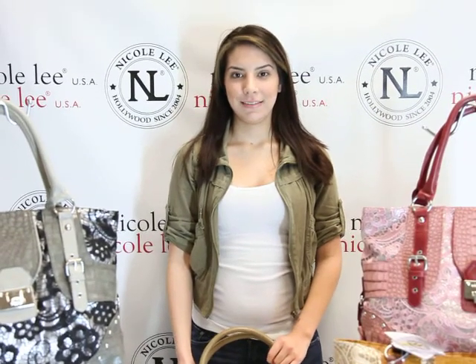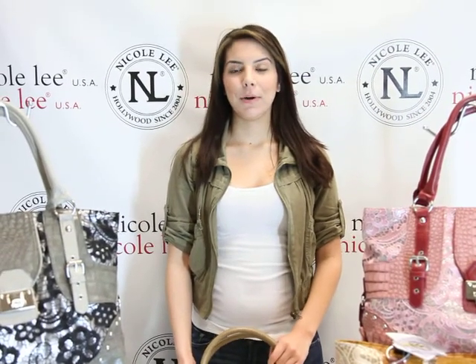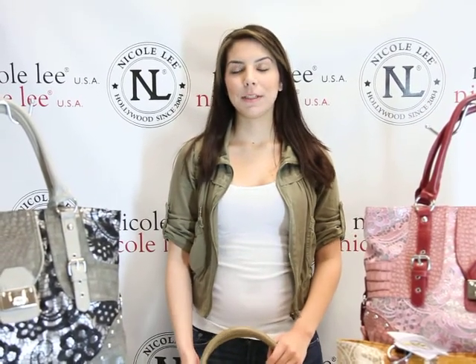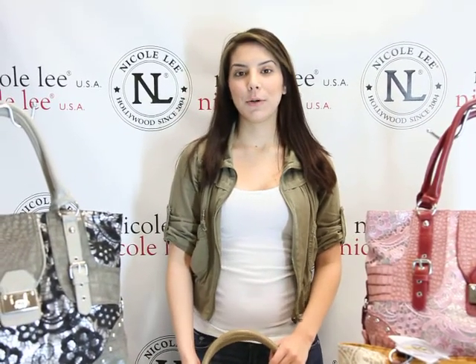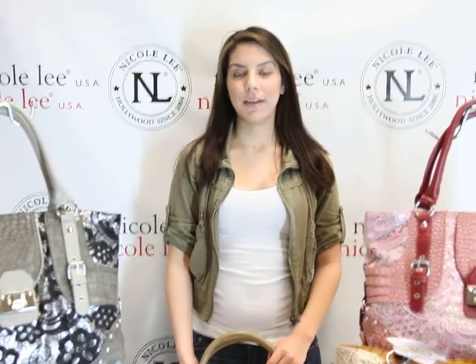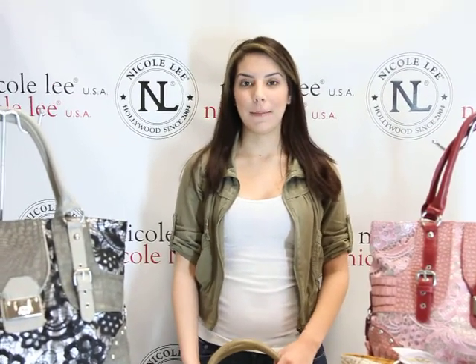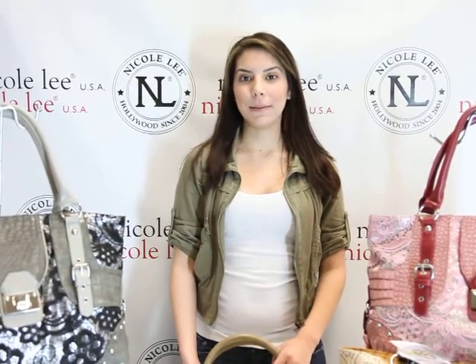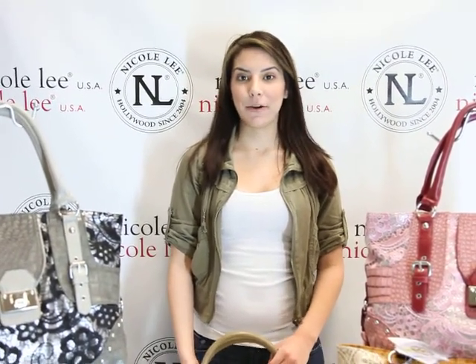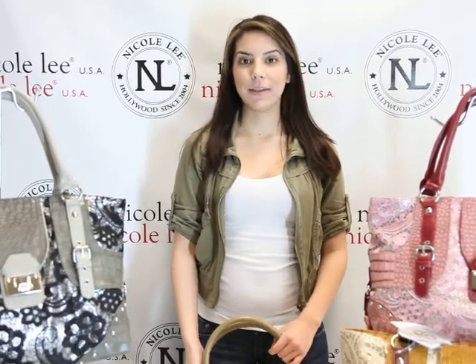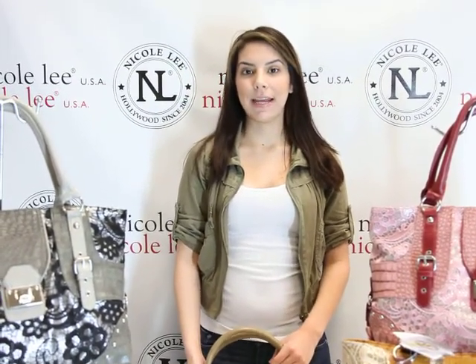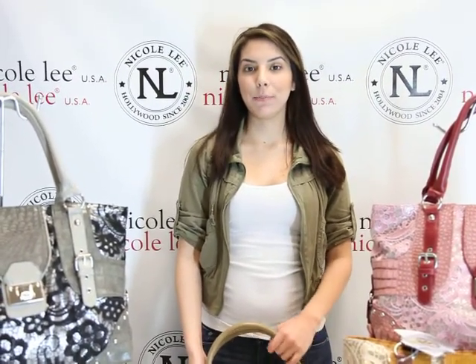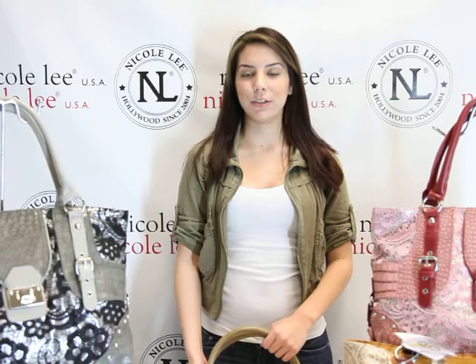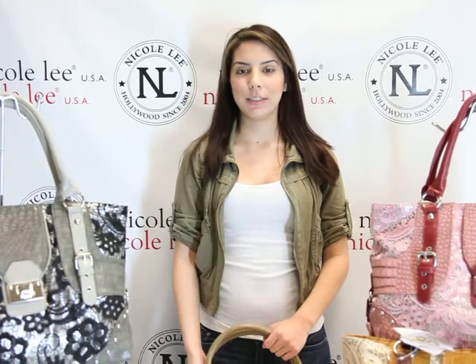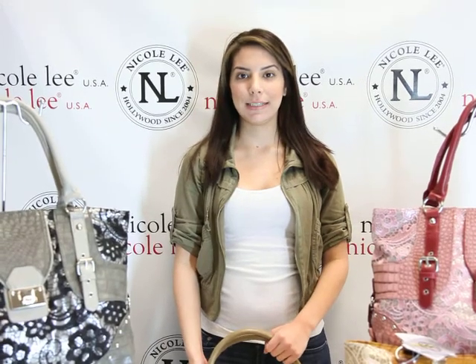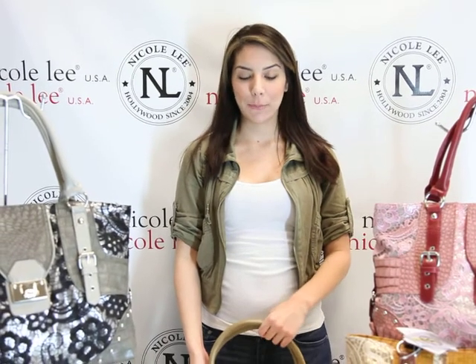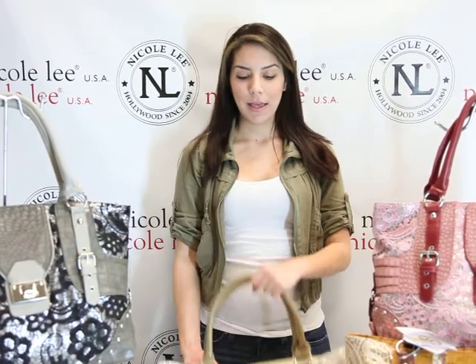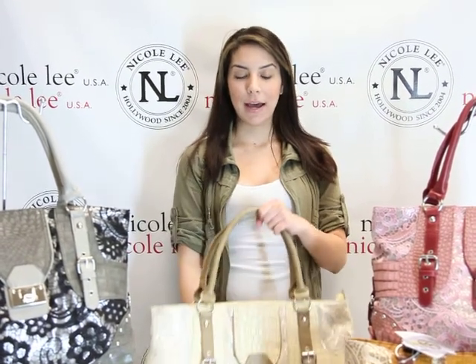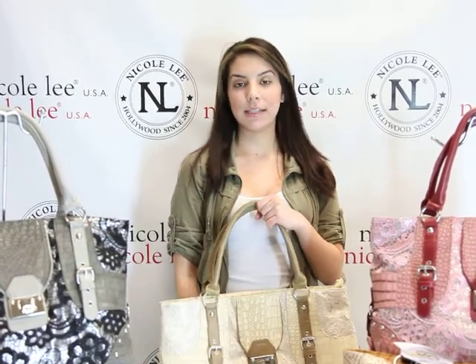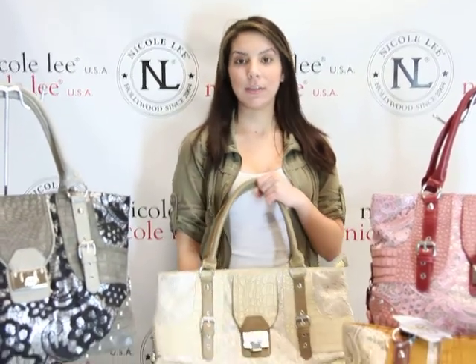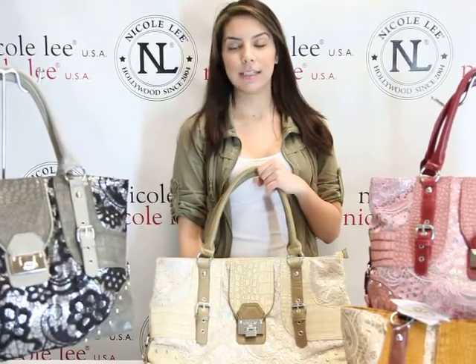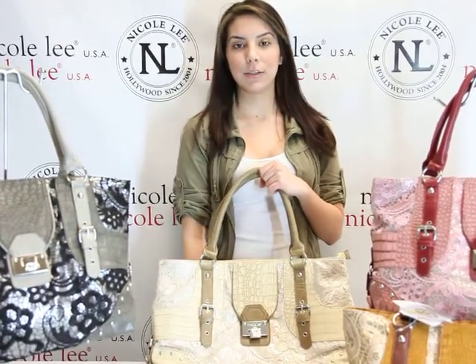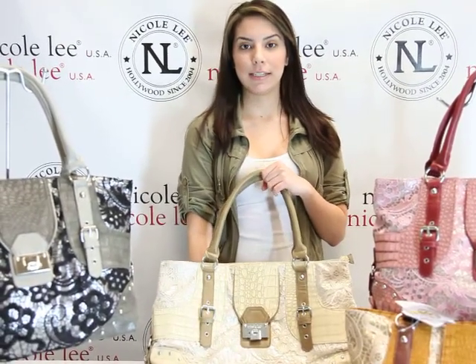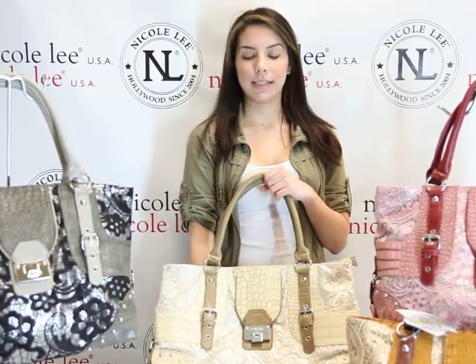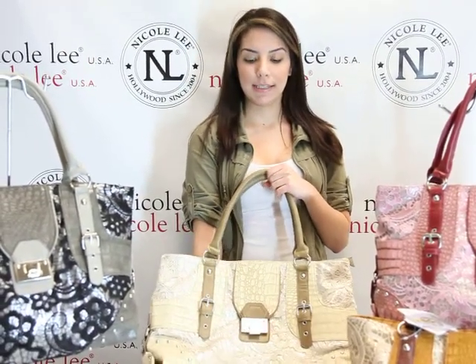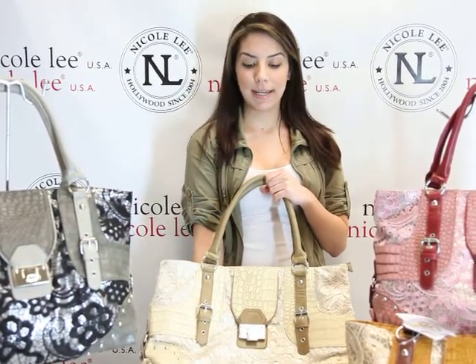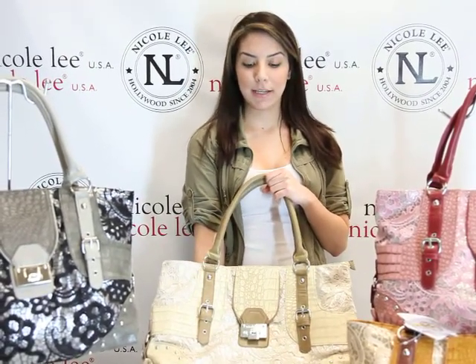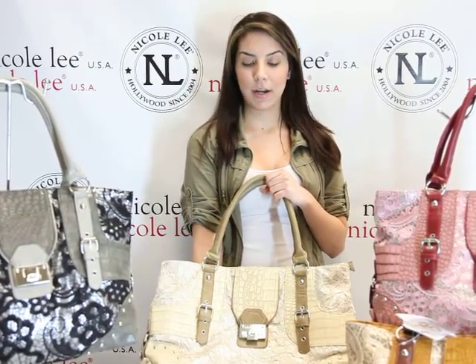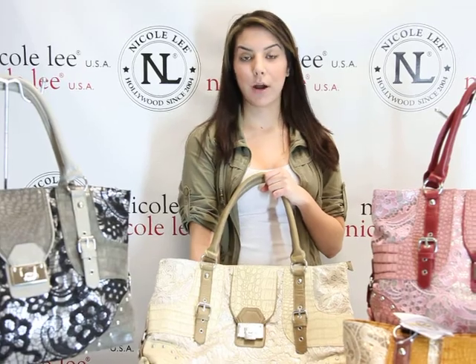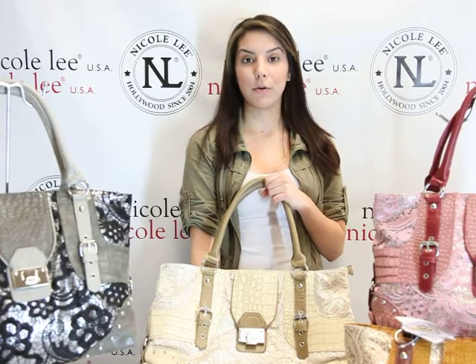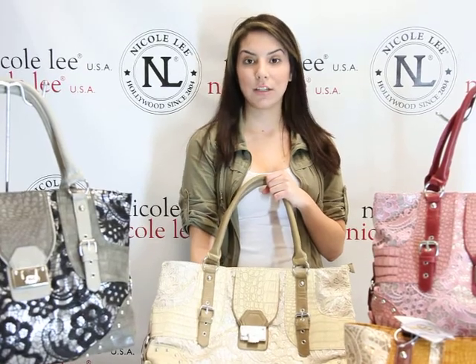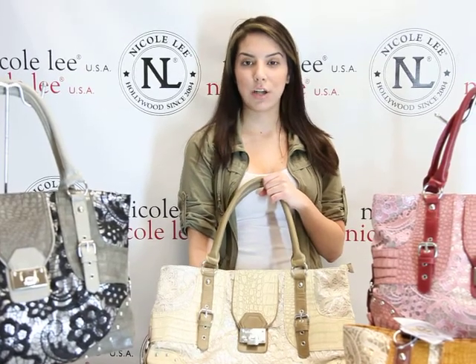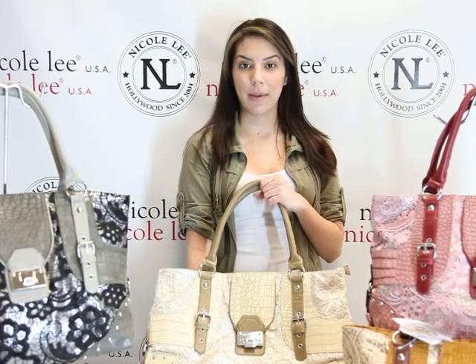Welcome to Nicole Lee Online. My name is Ariel and today I will be introducing the Tamra, the LC1636. It is the lace decorated croco fashion shopper bag.